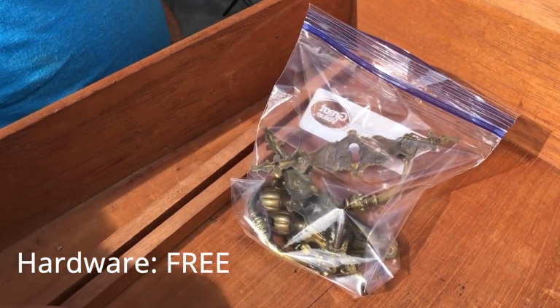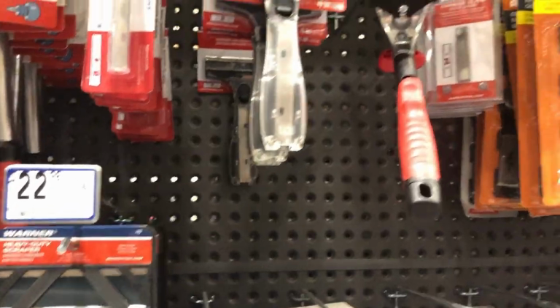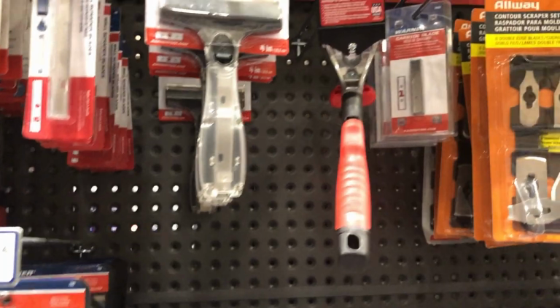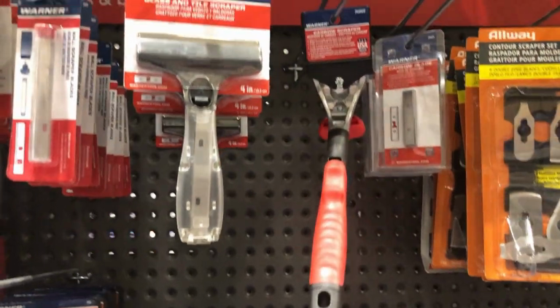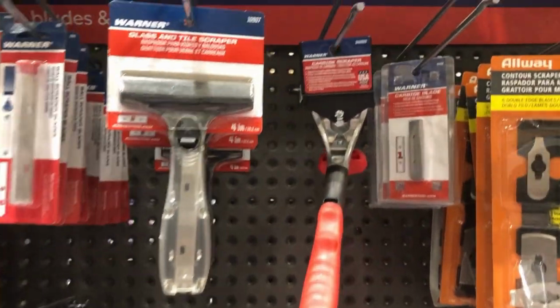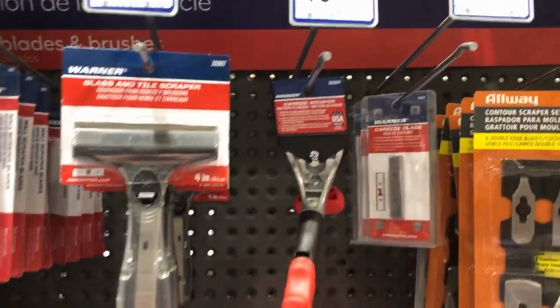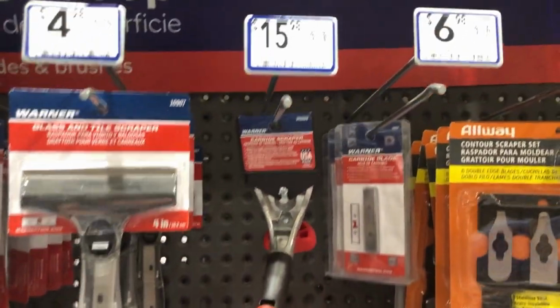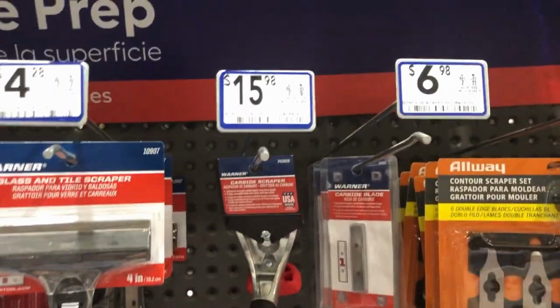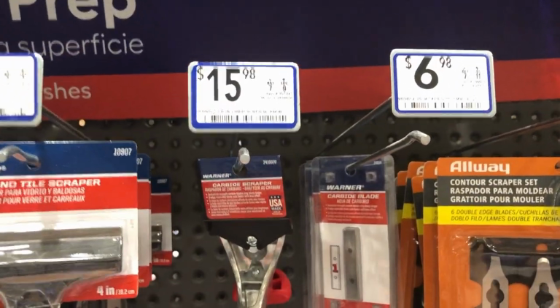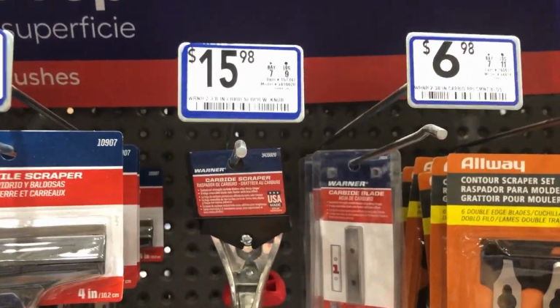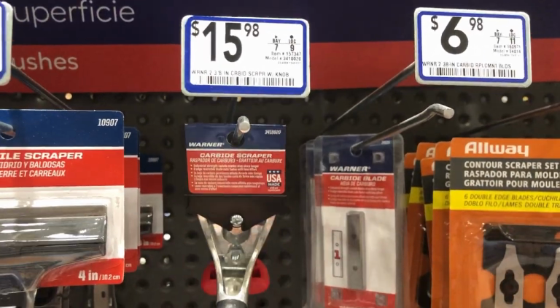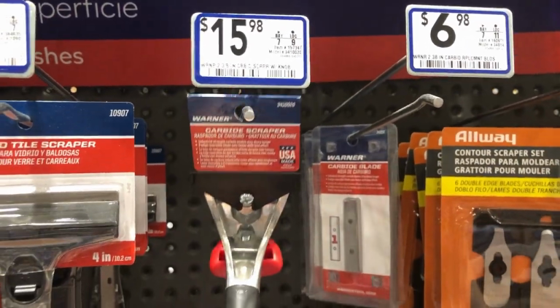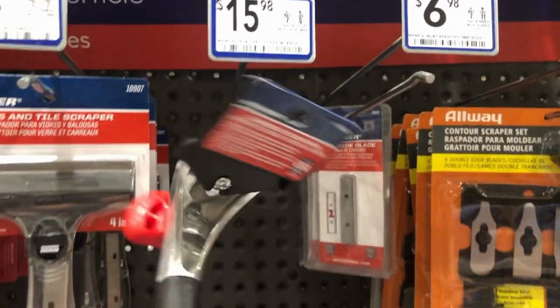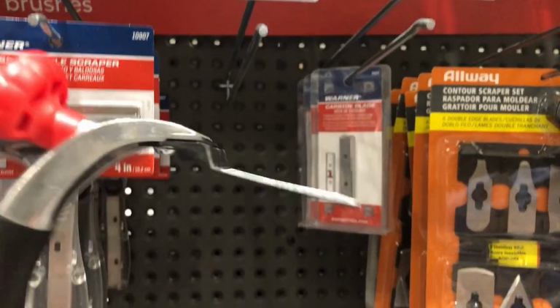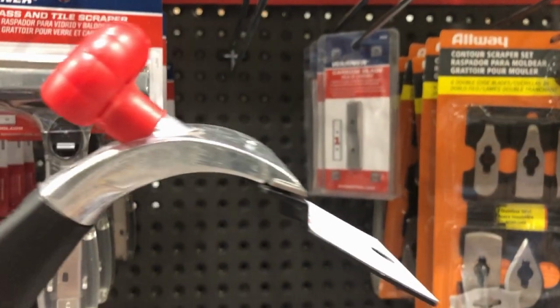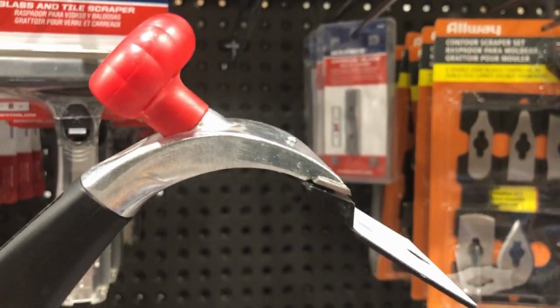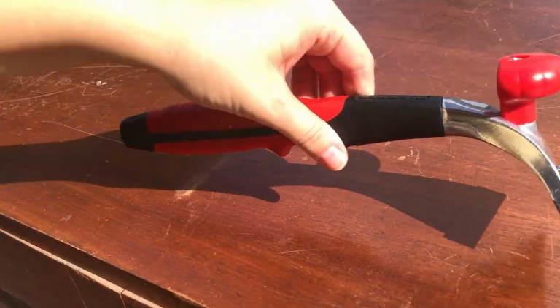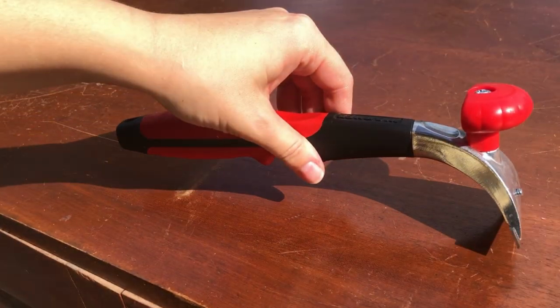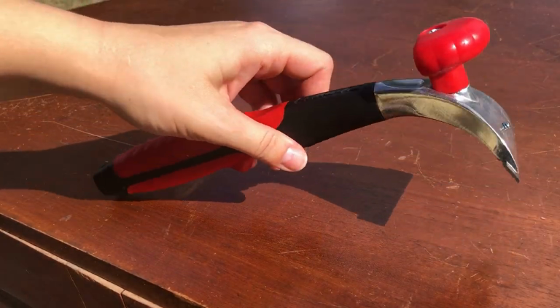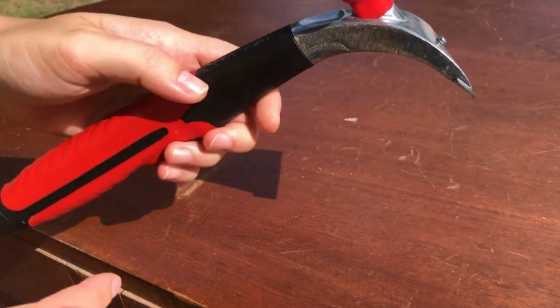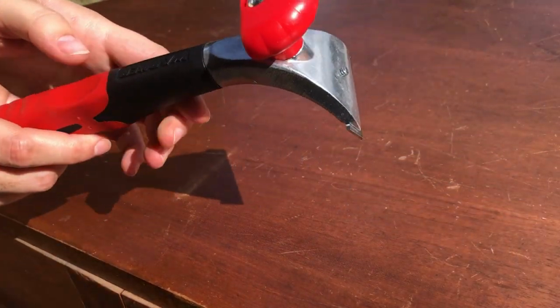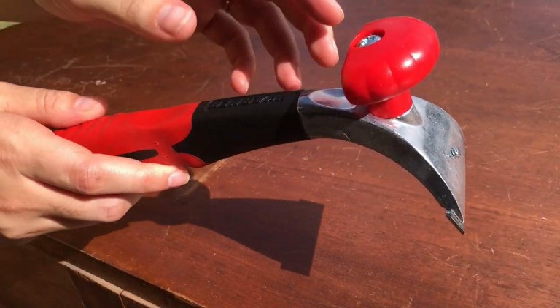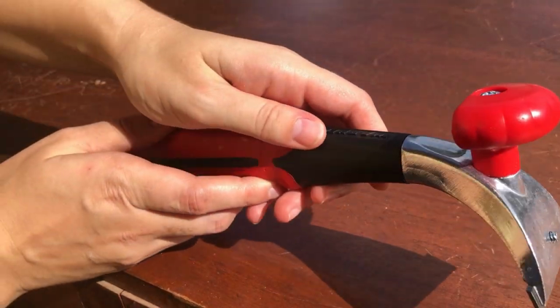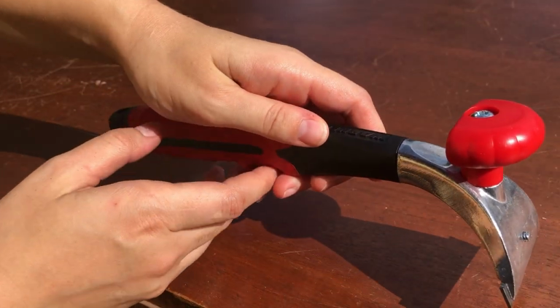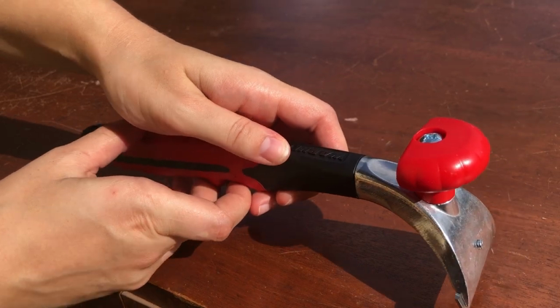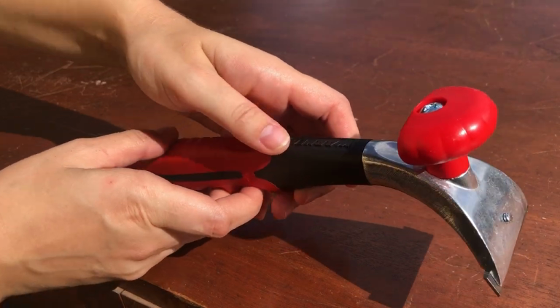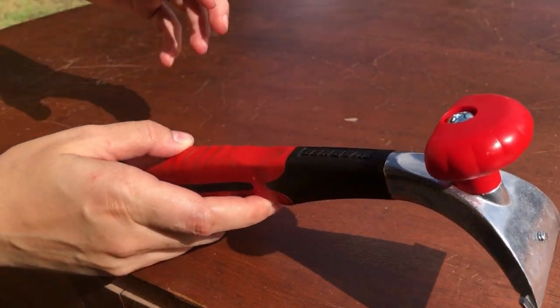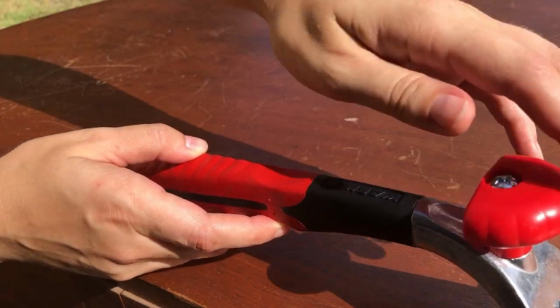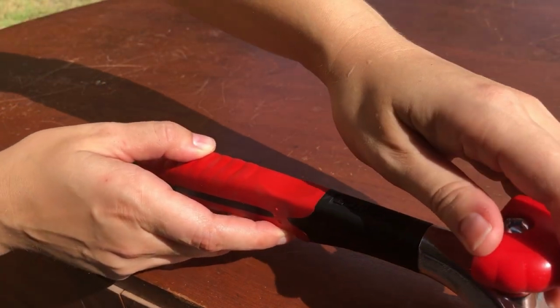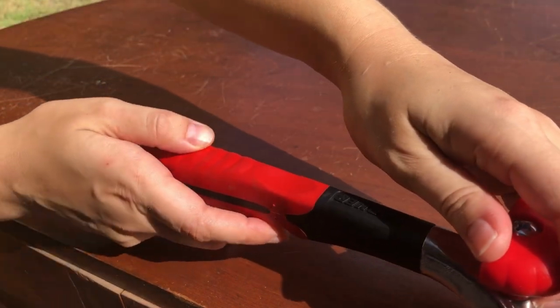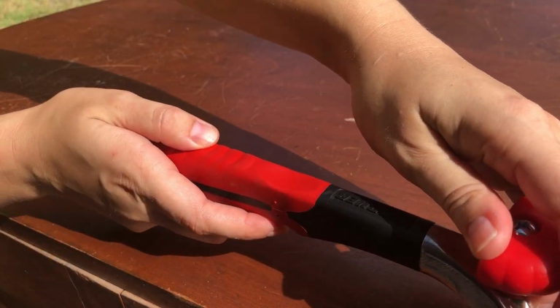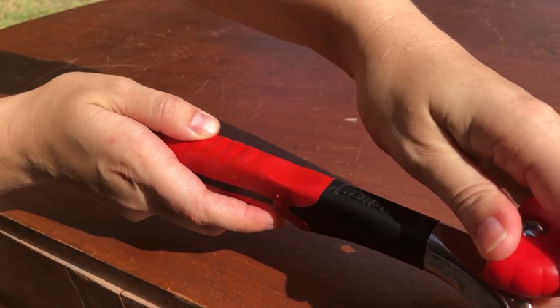I purchased this carbide scraper from Lowe's for $16, and I plan on scraping back the old finish rather than sanding or stripping. I've never done this before, but I've seen other people do it with great success, so I'm ready to try.